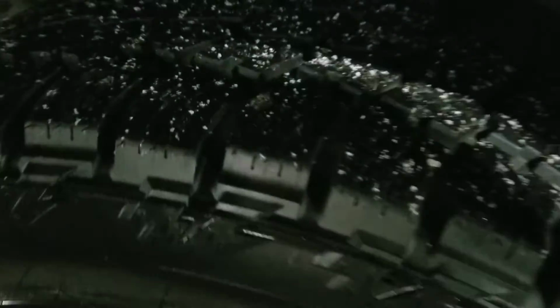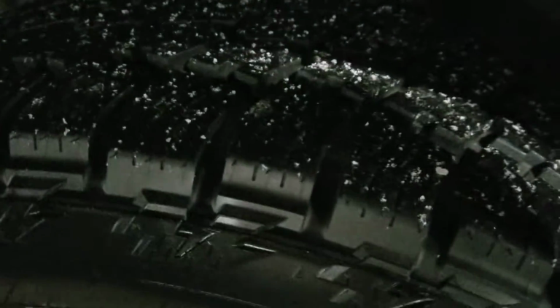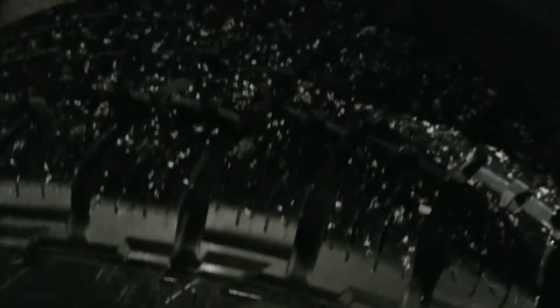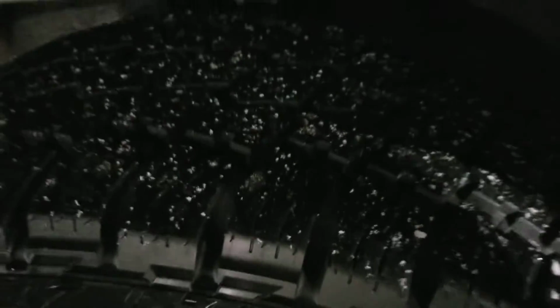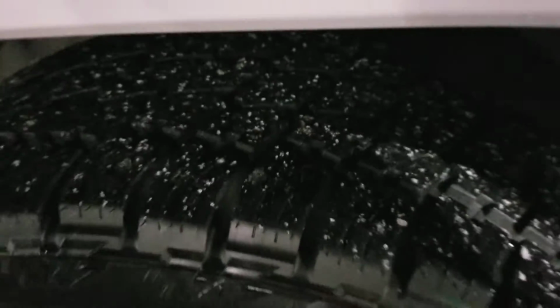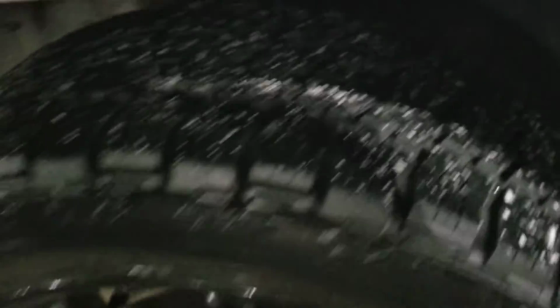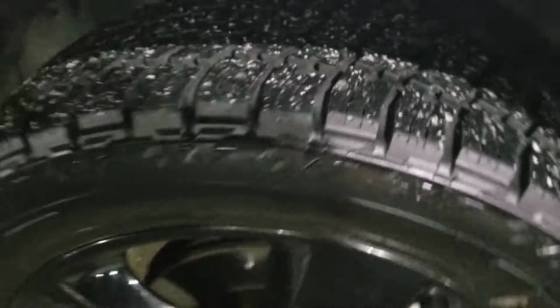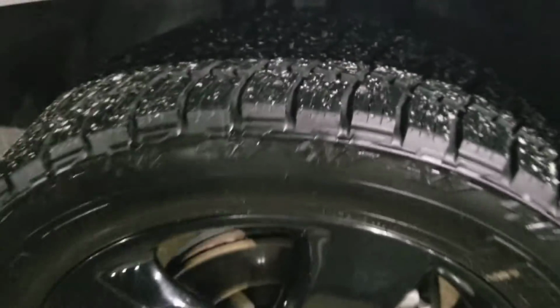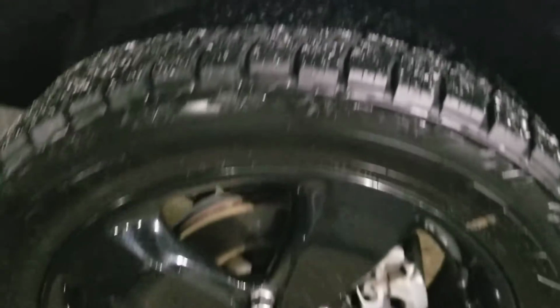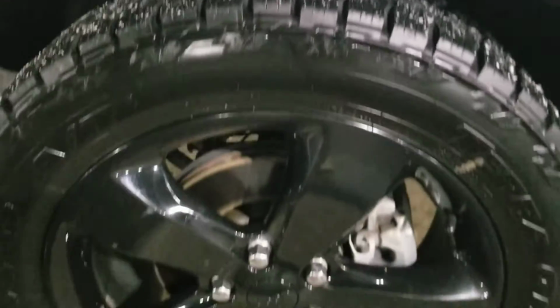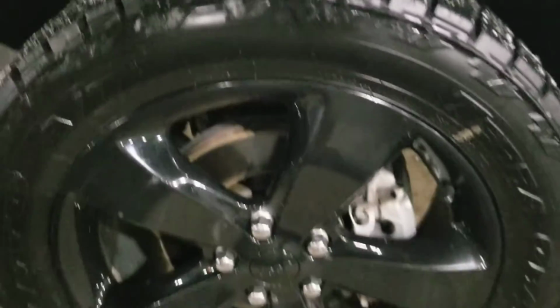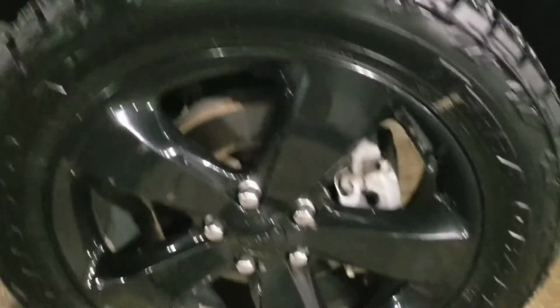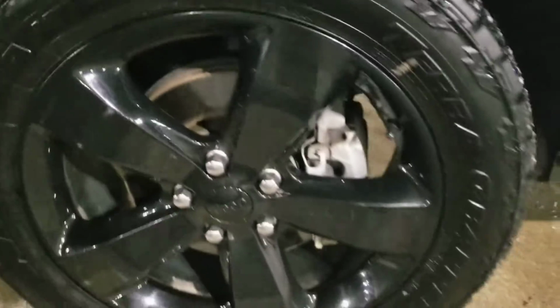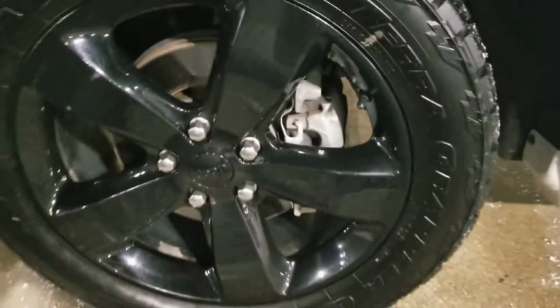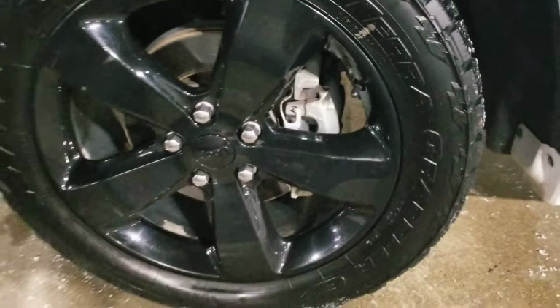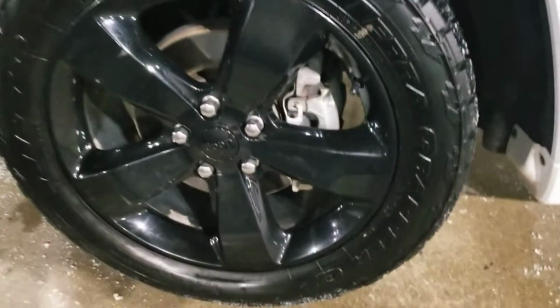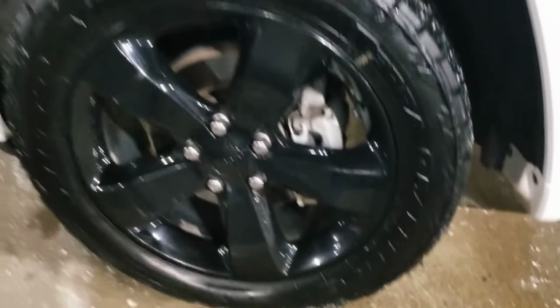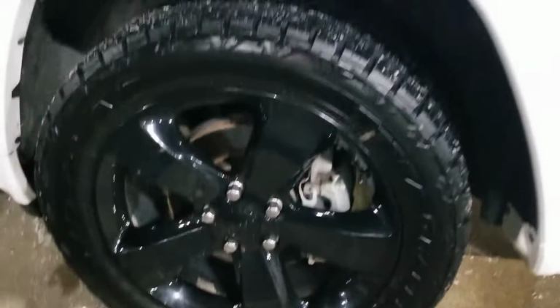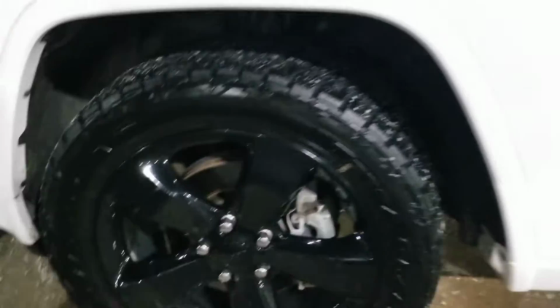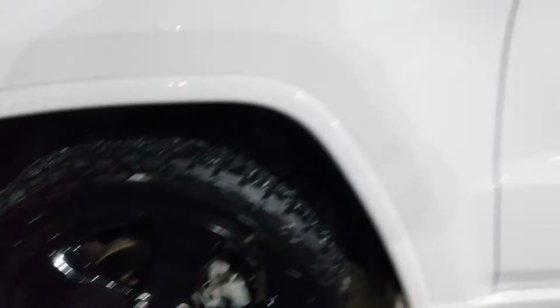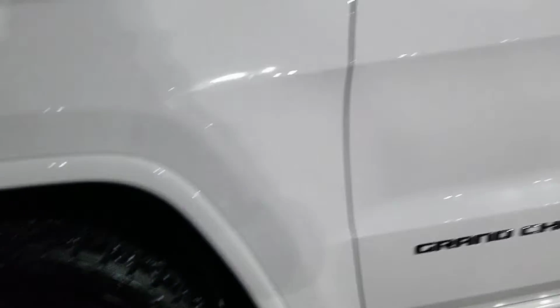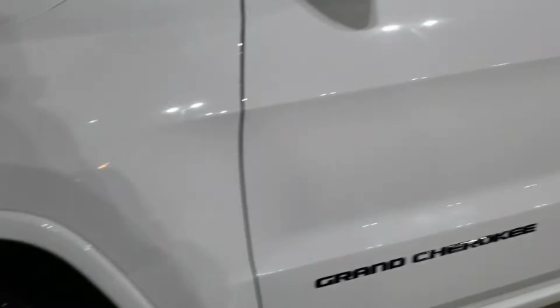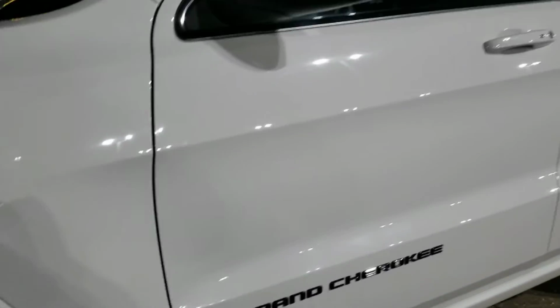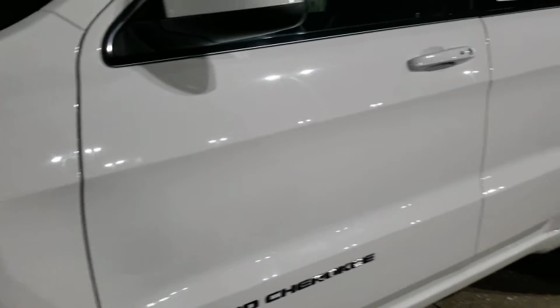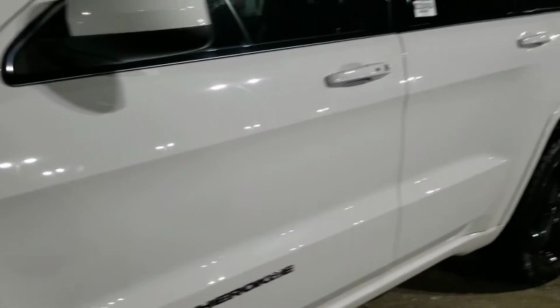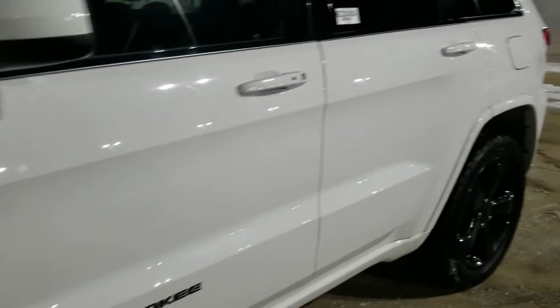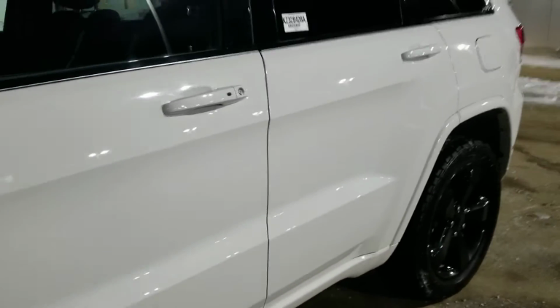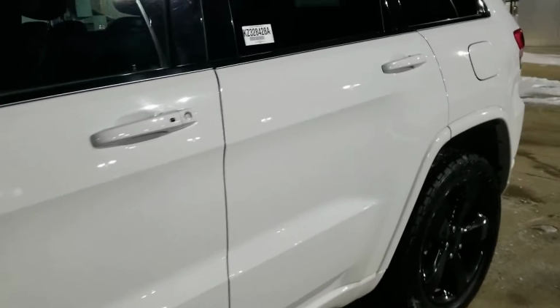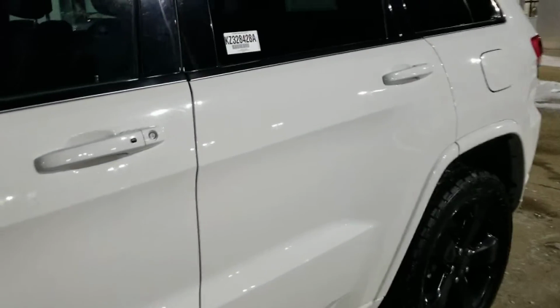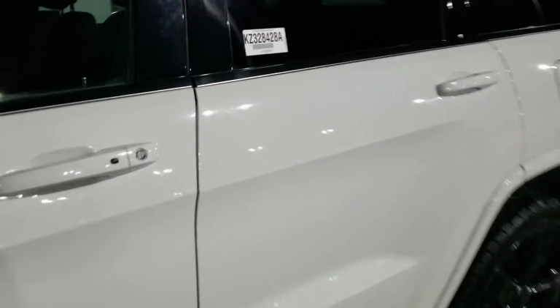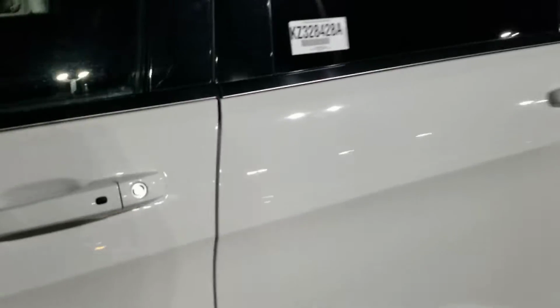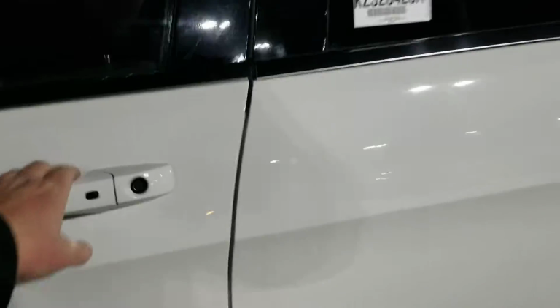Tread life on the tires — excellent. No road rash on that wheel. No dent dings or scratches down the driver's side.